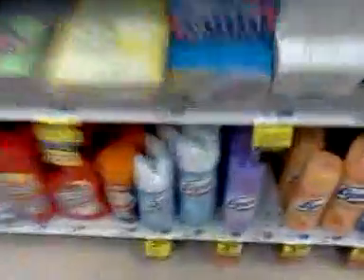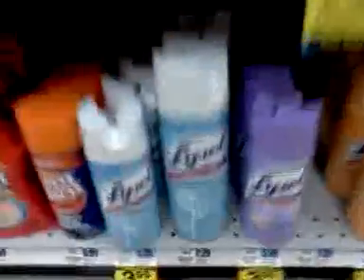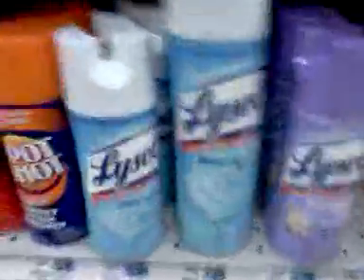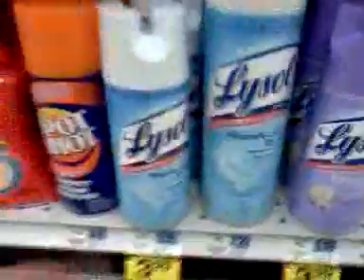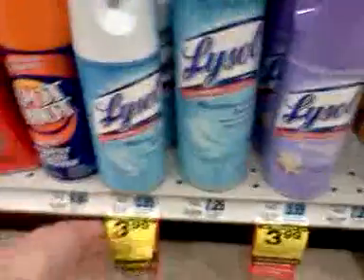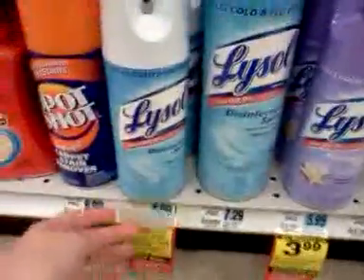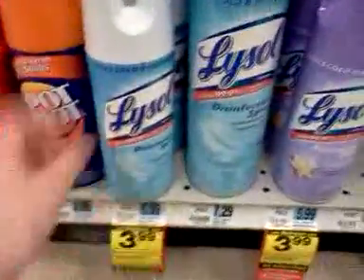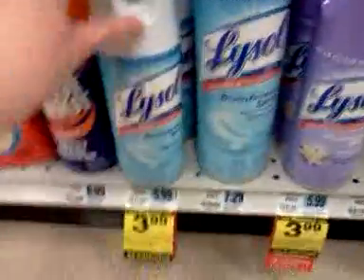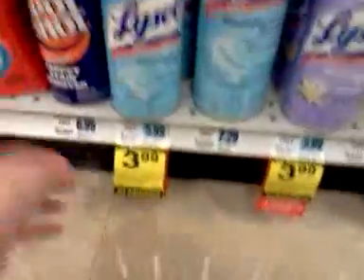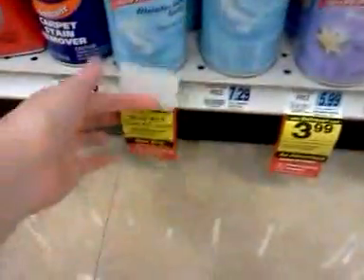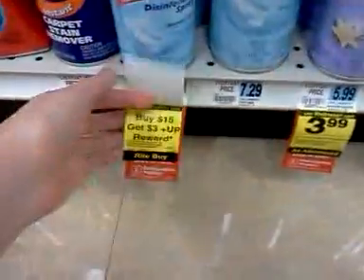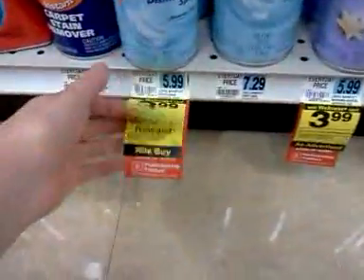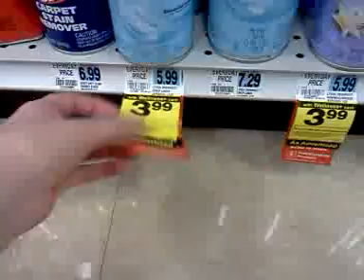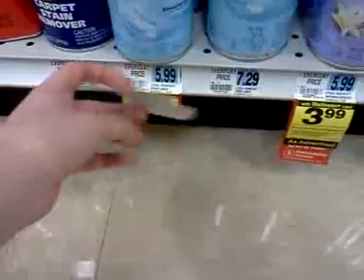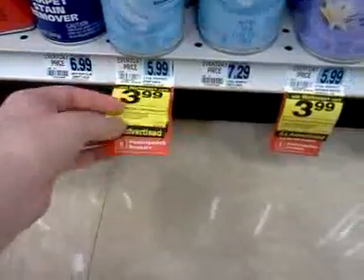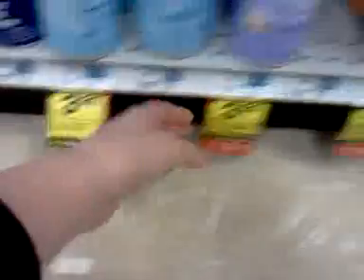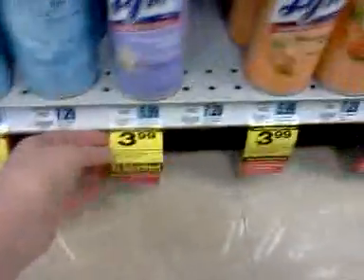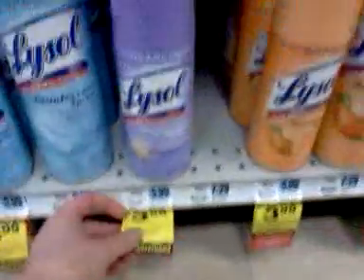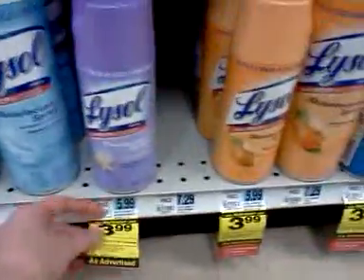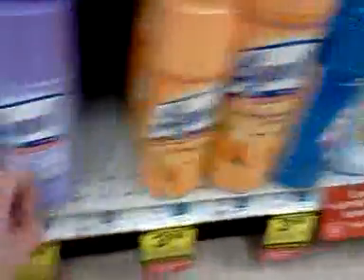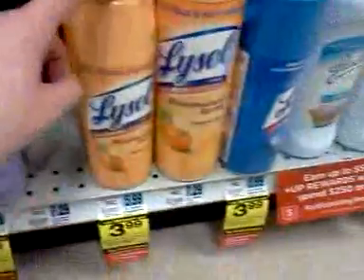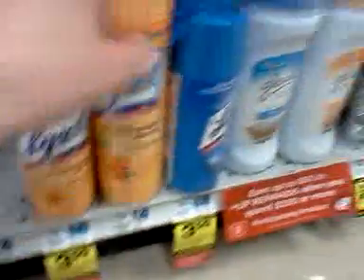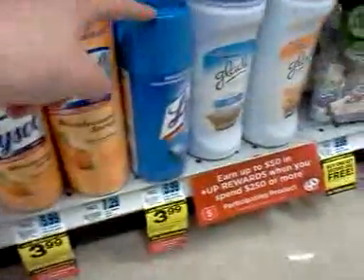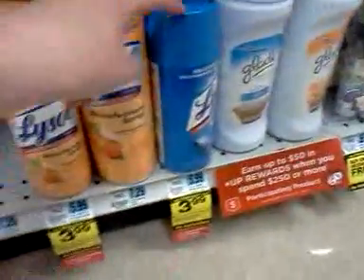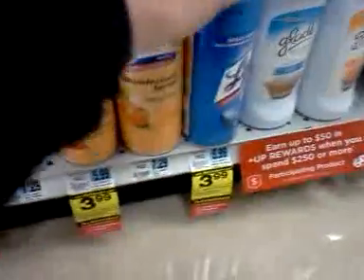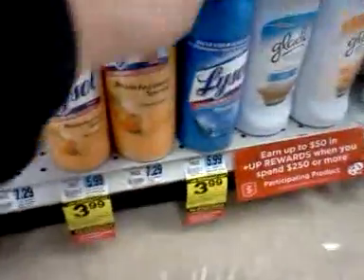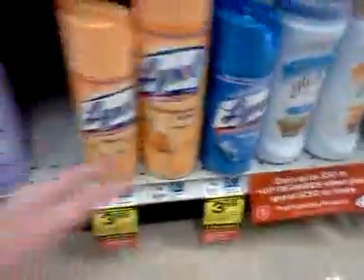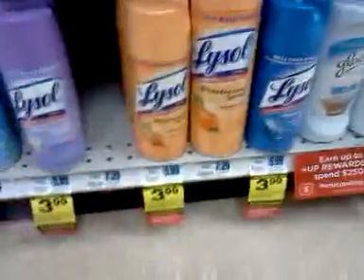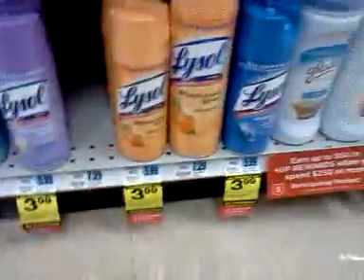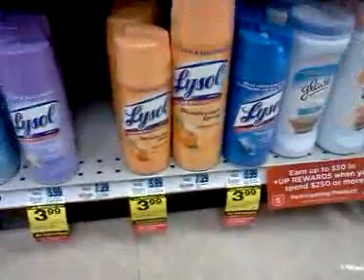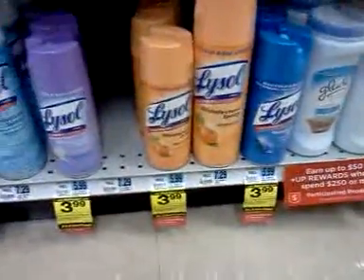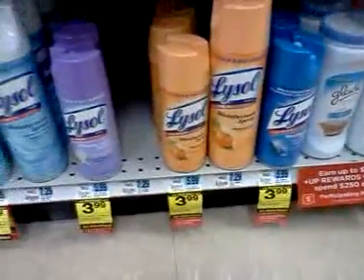These are the Lysol sprays — the smaller cans. You can see they have all the tags. There are four different kinds here. So that covers that first deal.